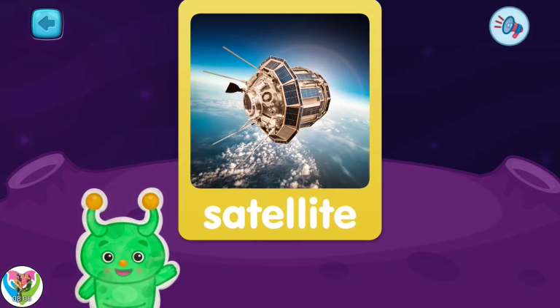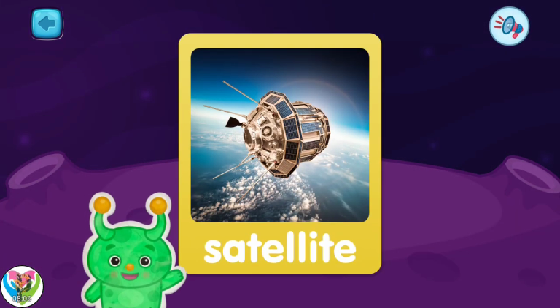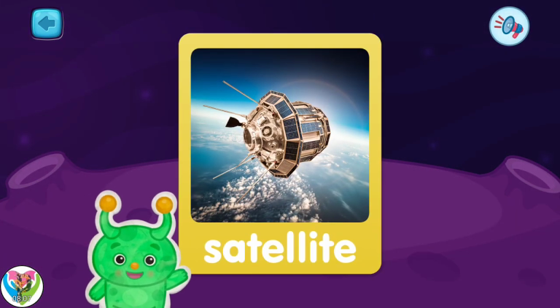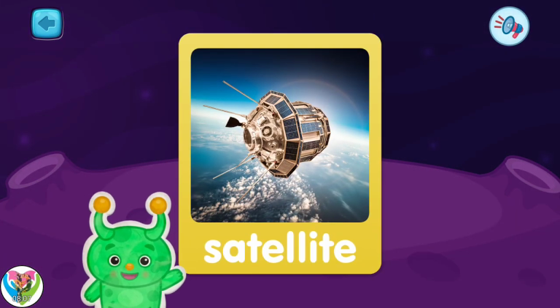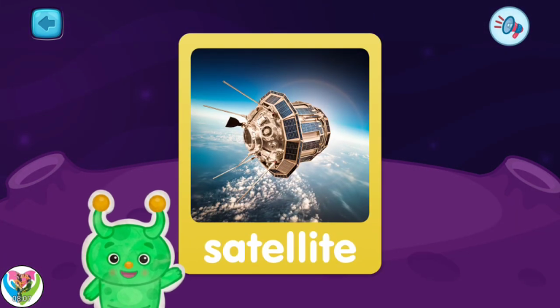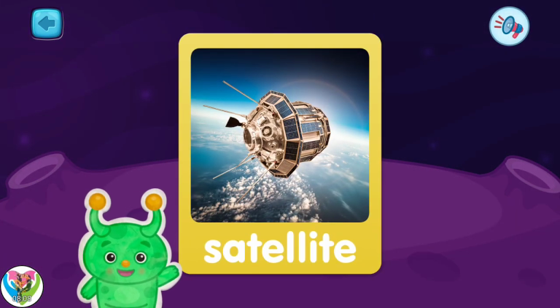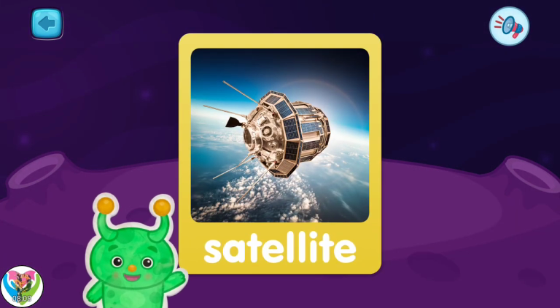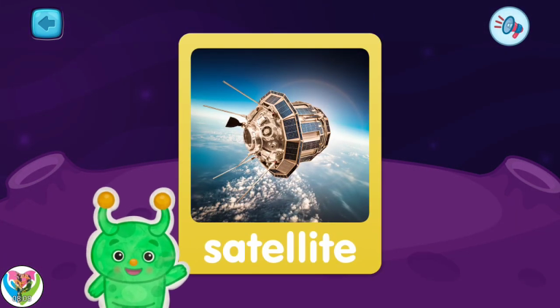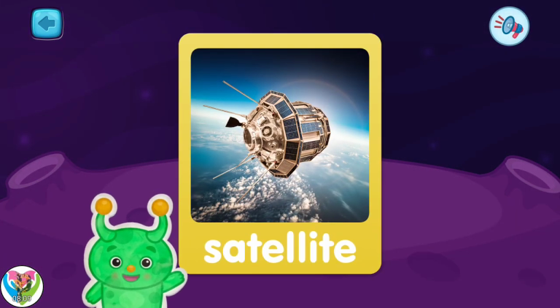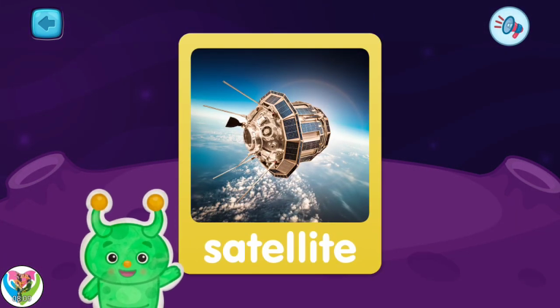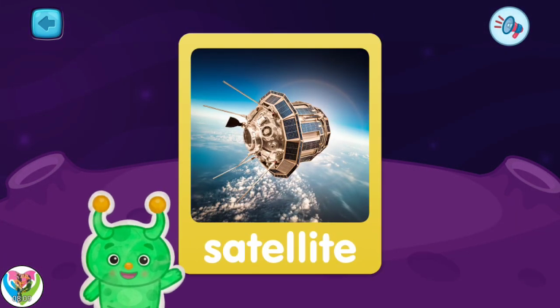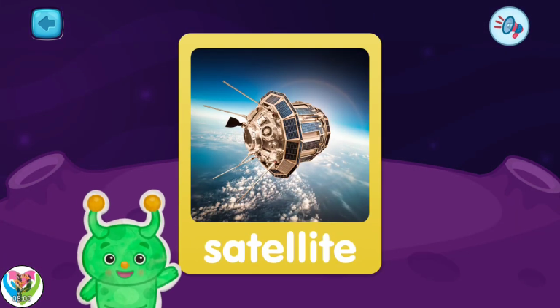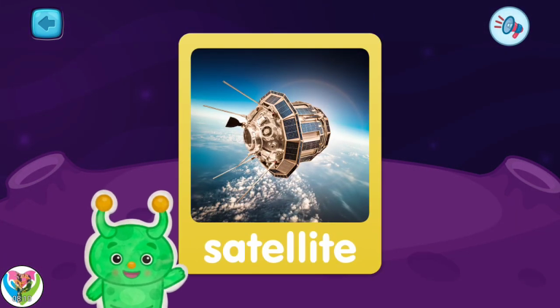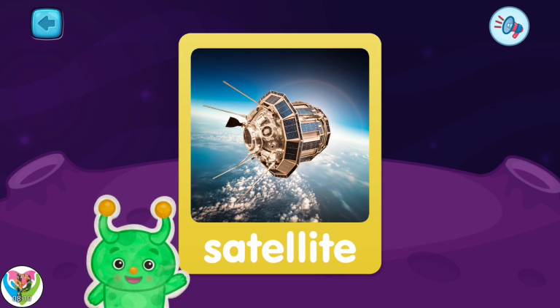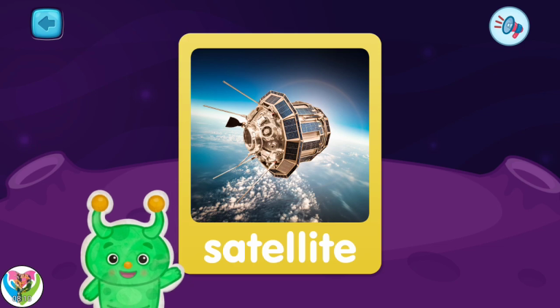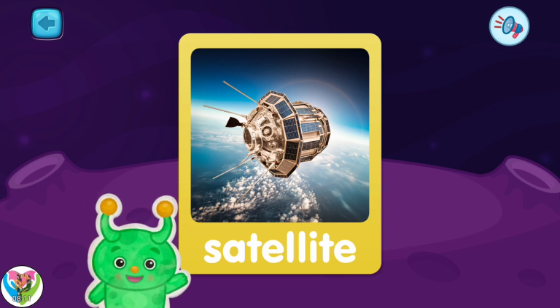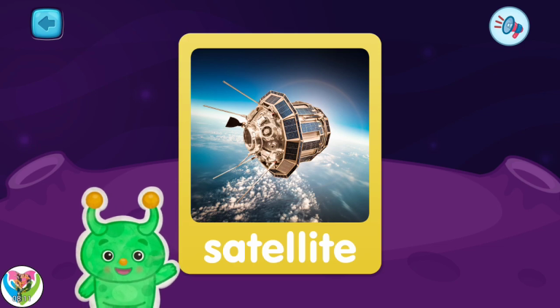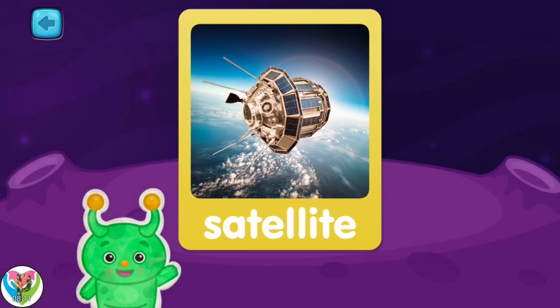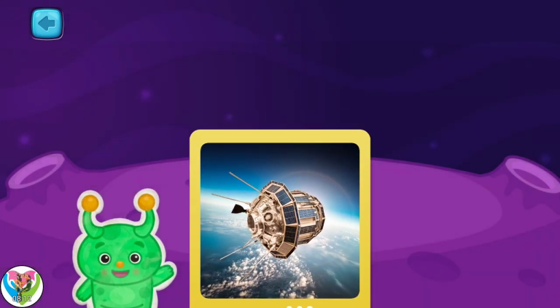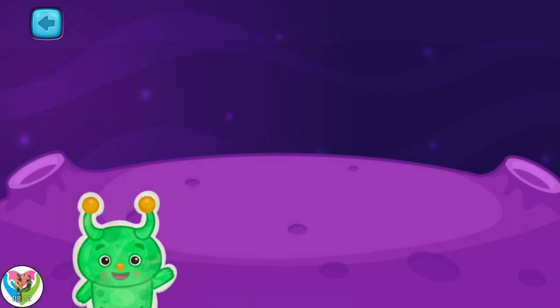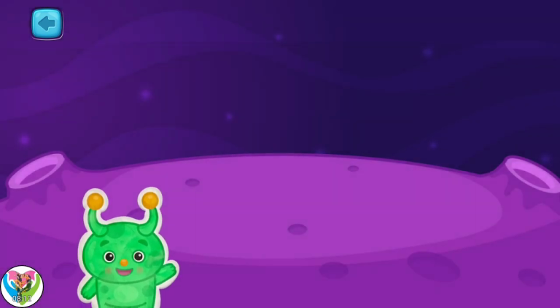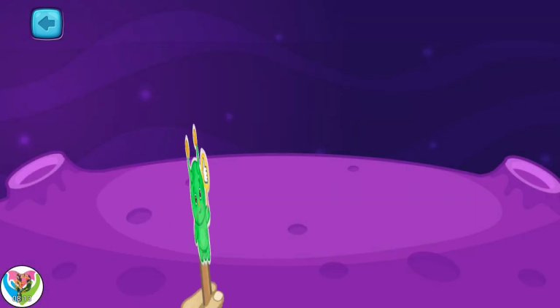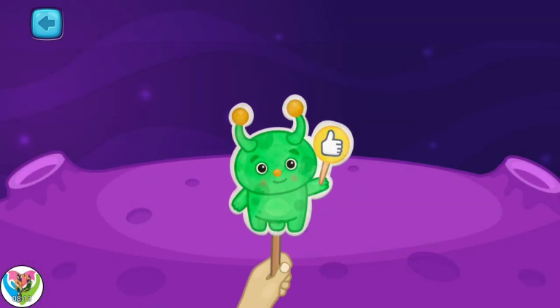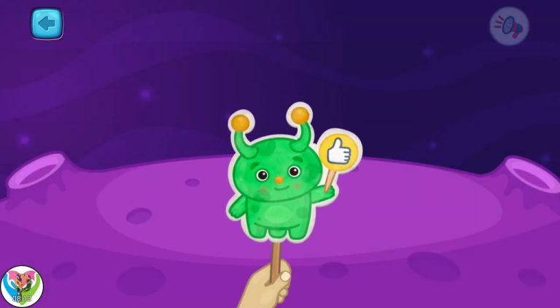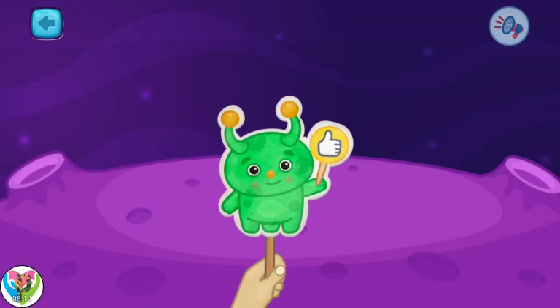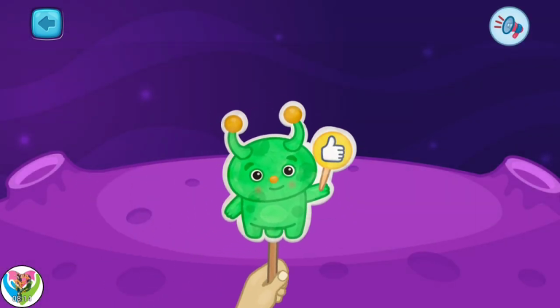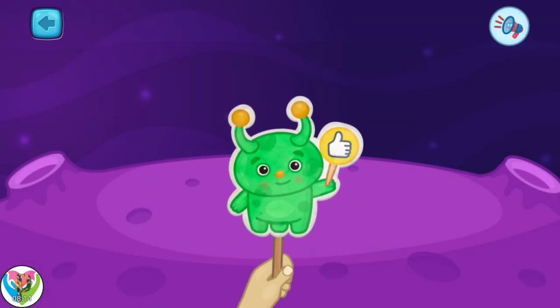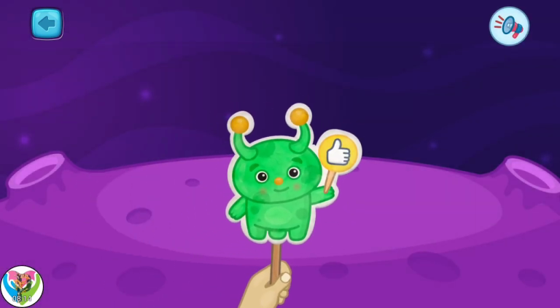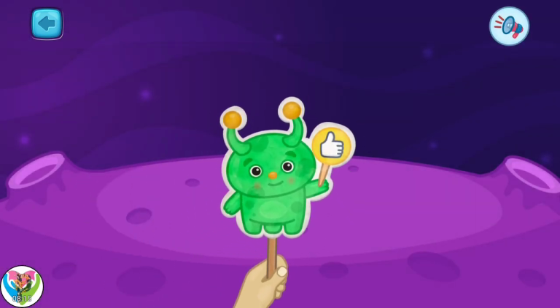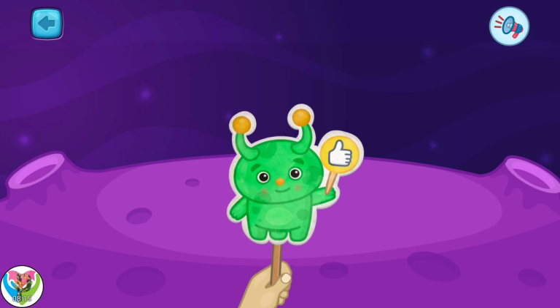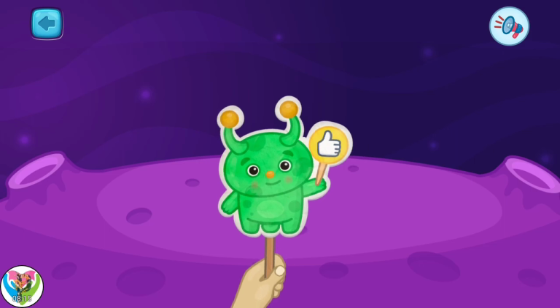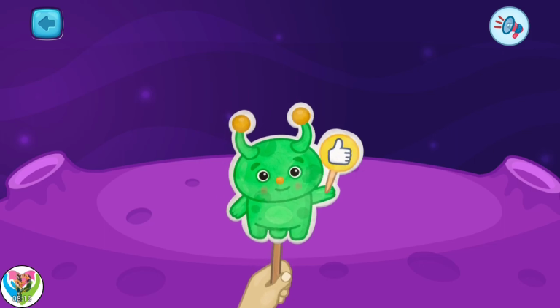This is a satellite. It flies around the Earth and helps Earthlings. I have so much more to tell you.